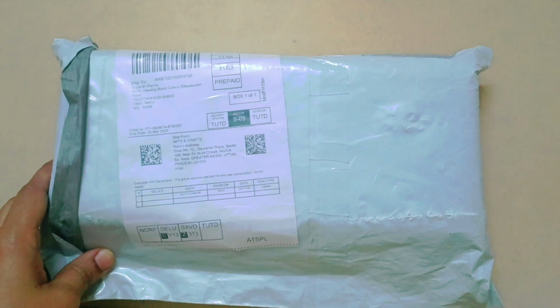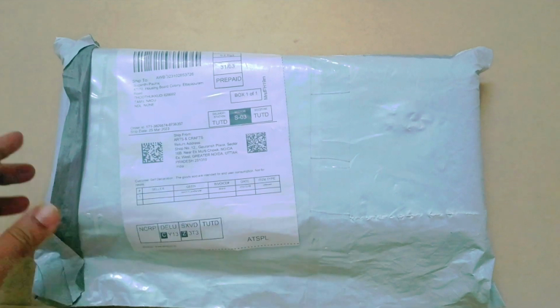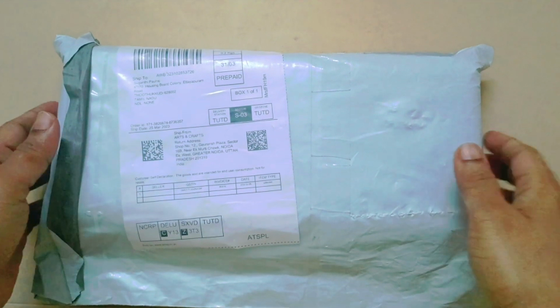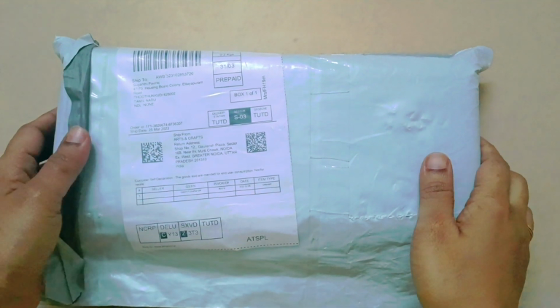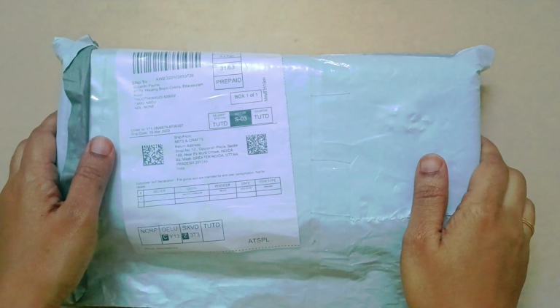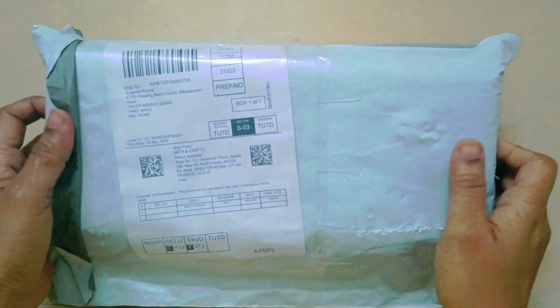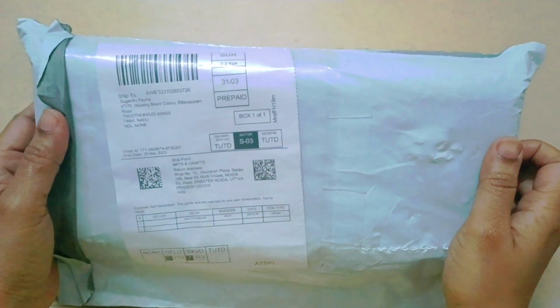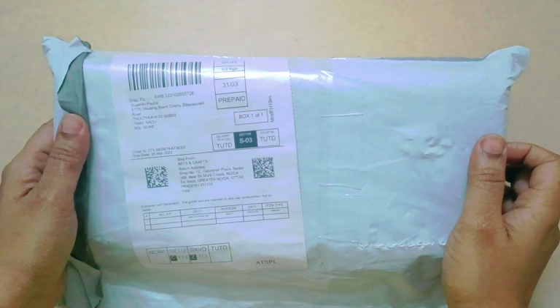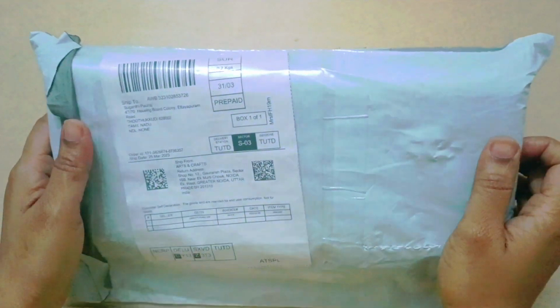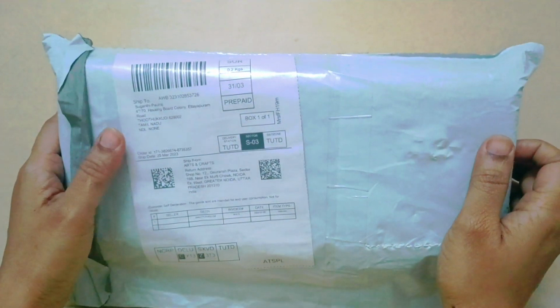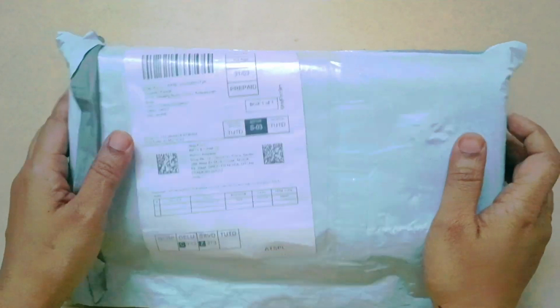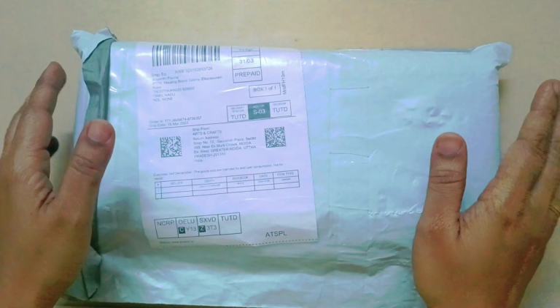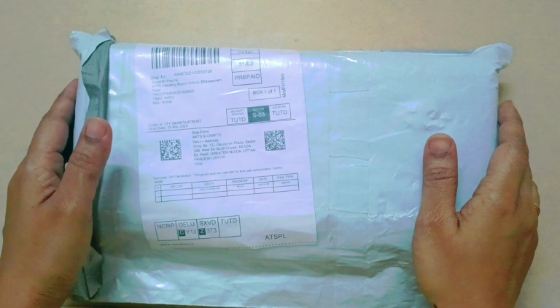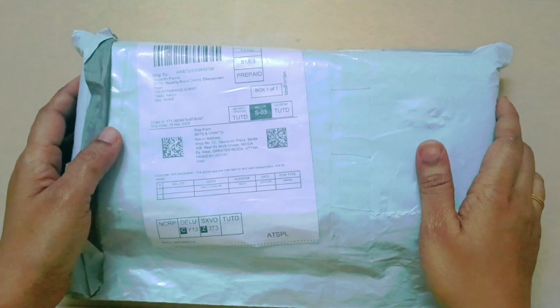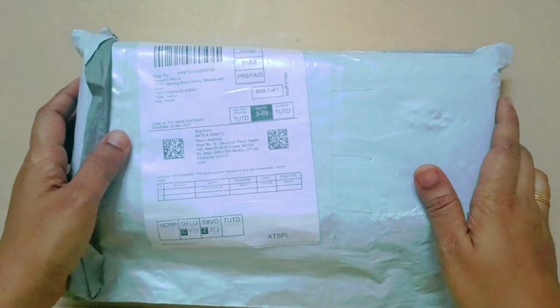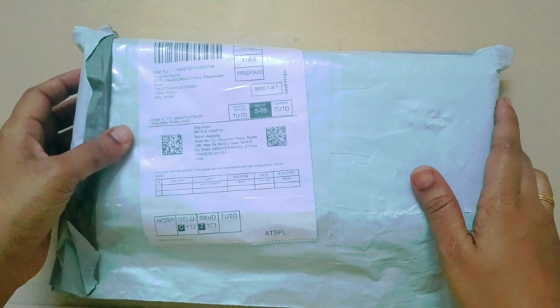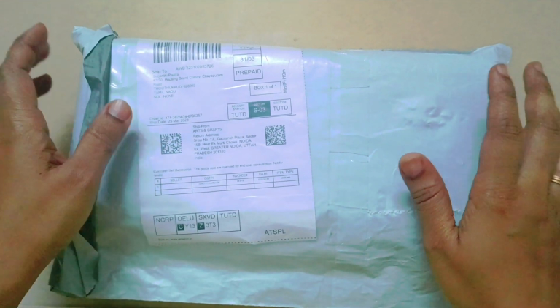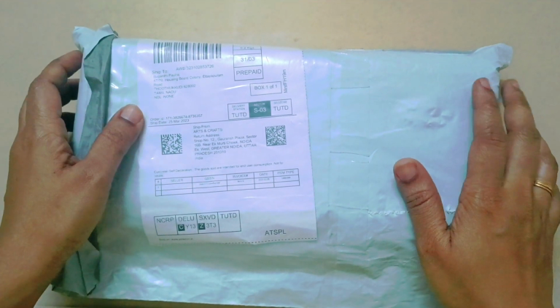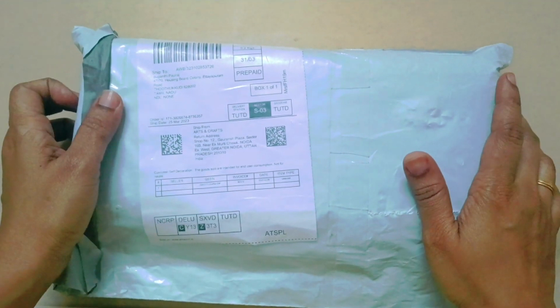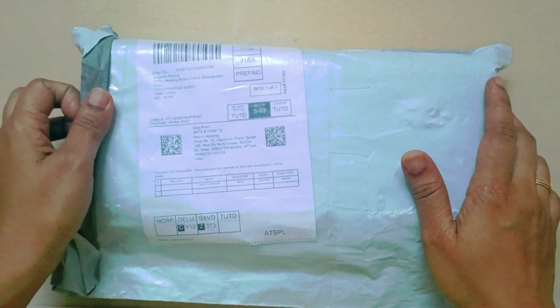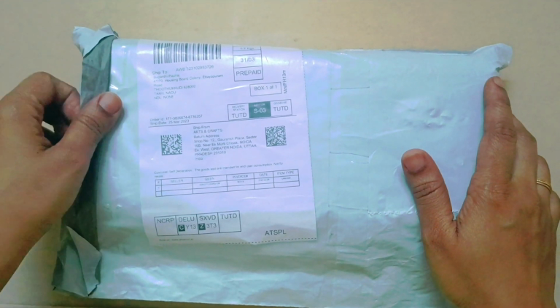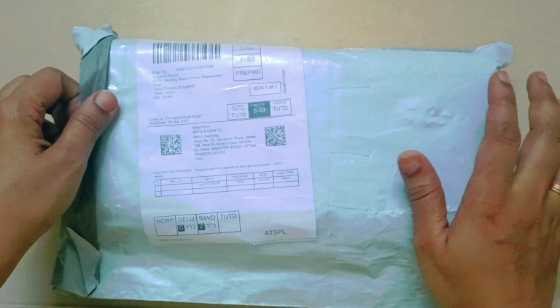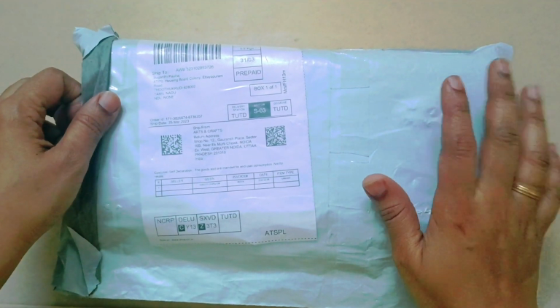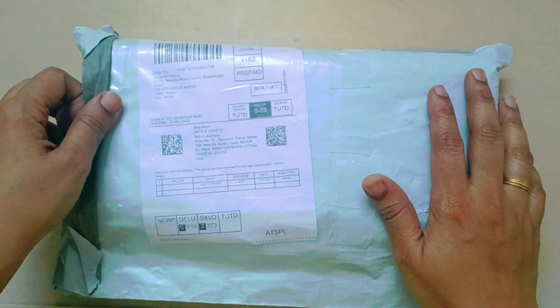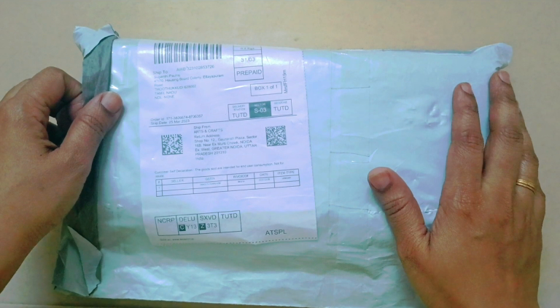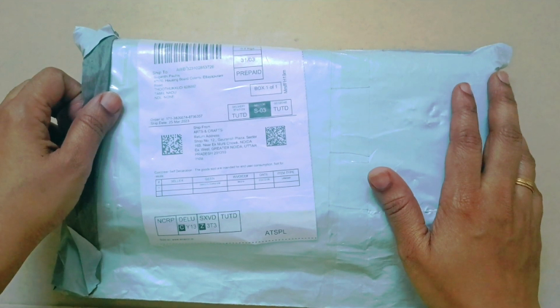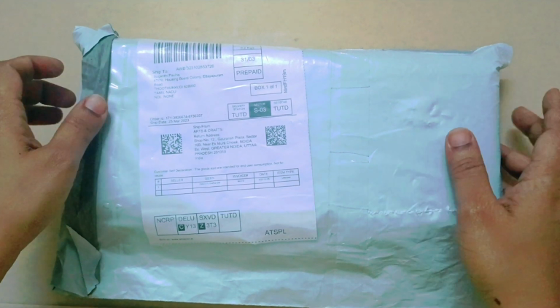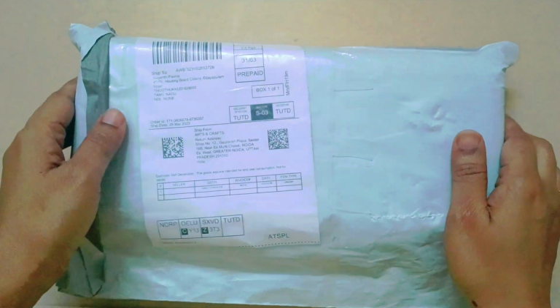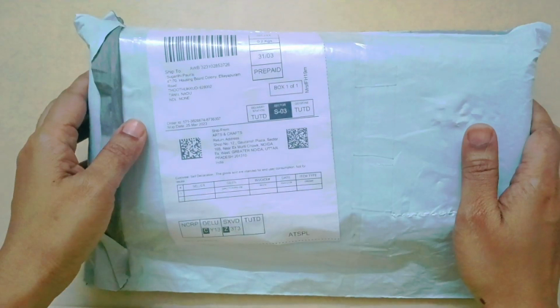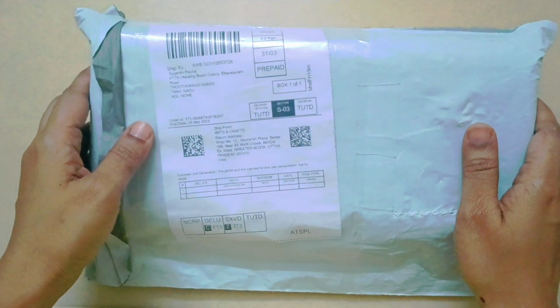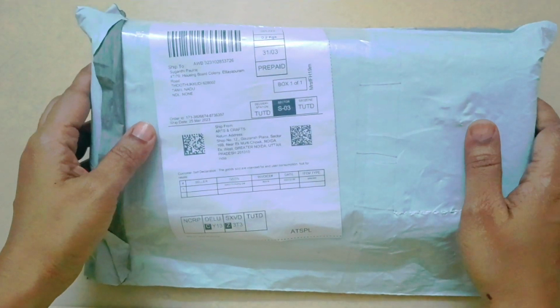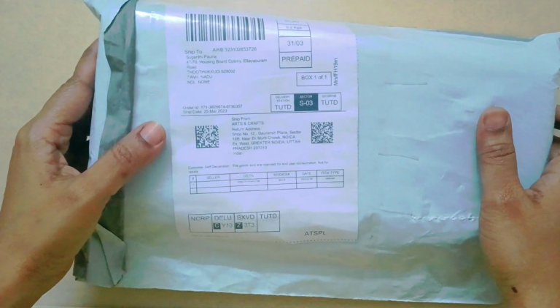Hi everyone, welcome back to my channel Nosey Sandwork. This is a totally different video — this is an unboxing video. What I ordered, I ordered the crochet thread from Amazon.